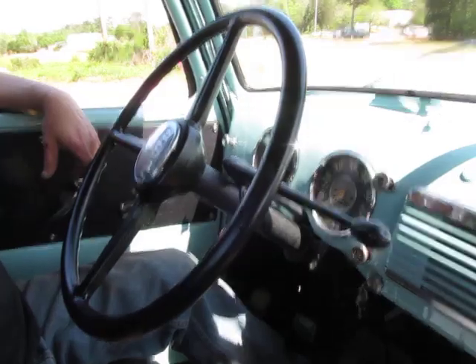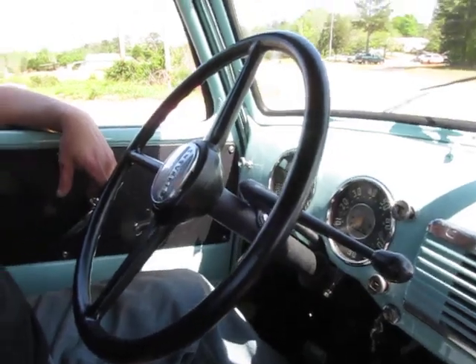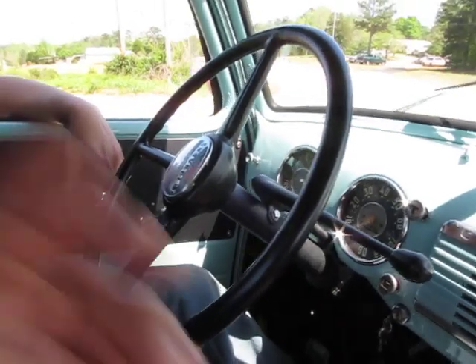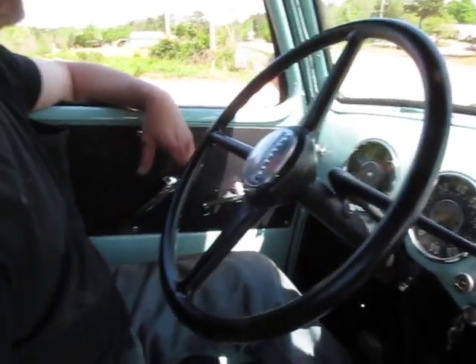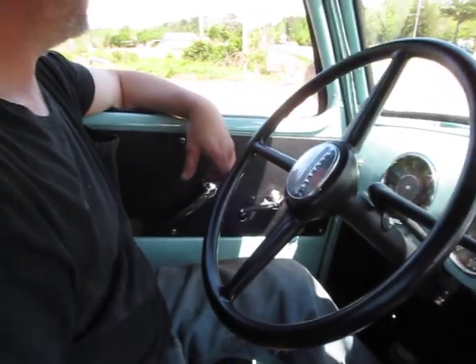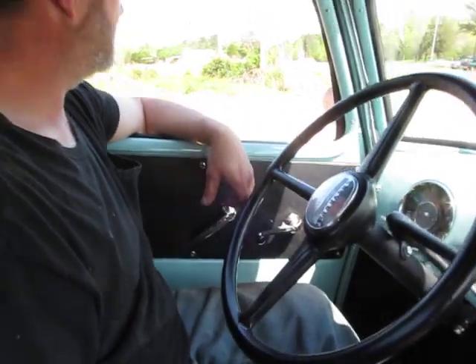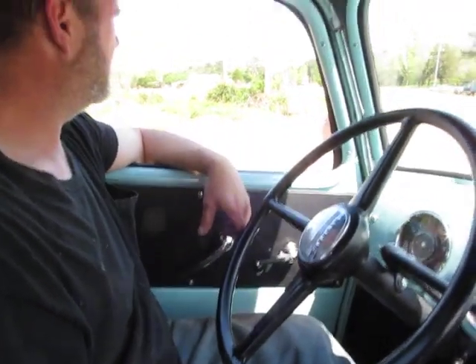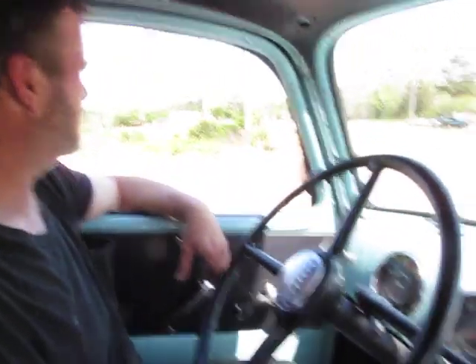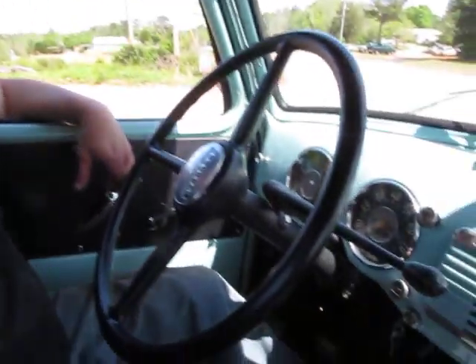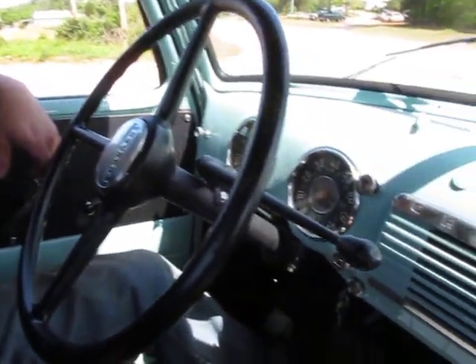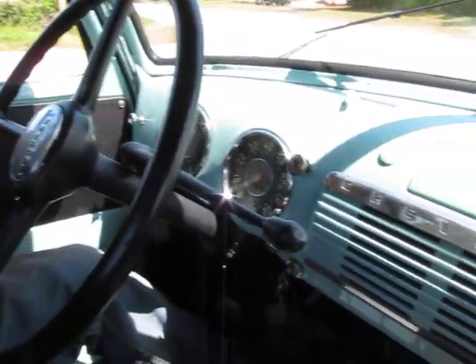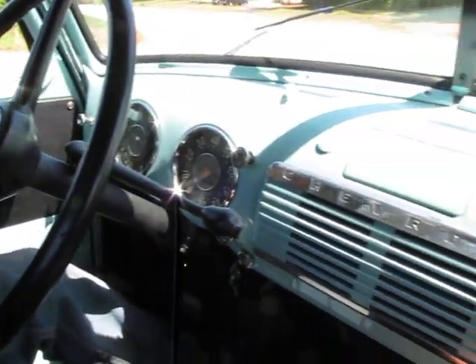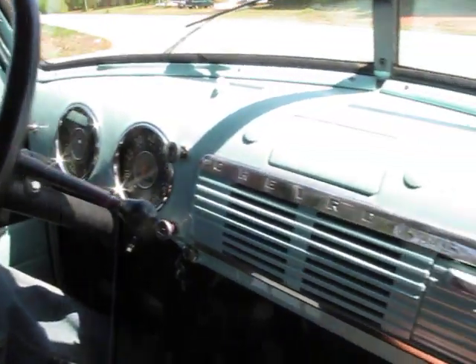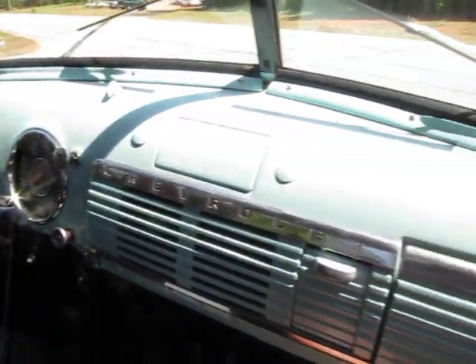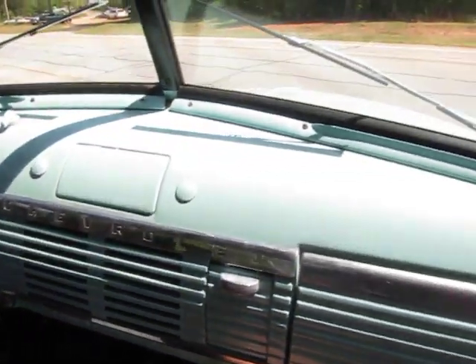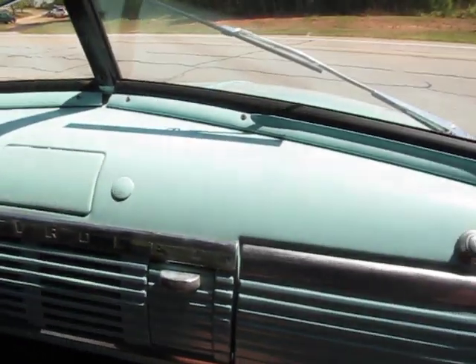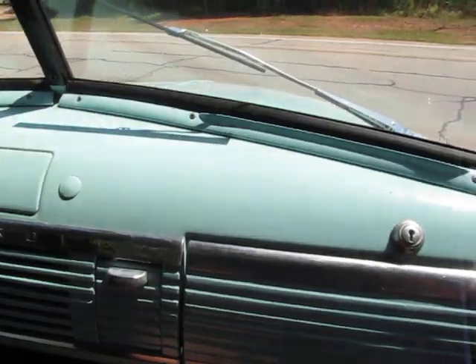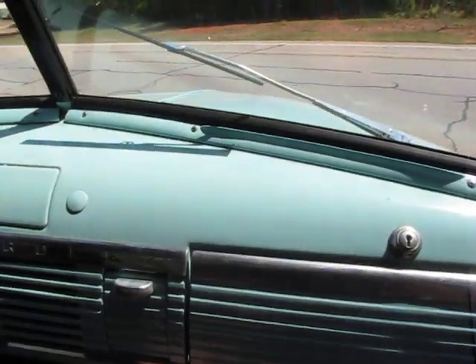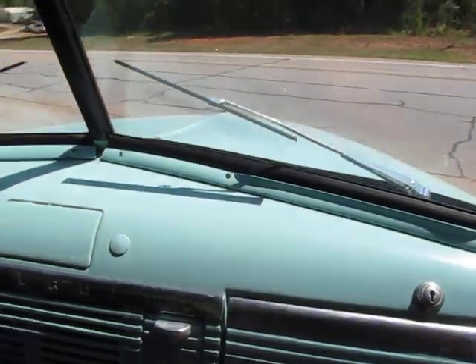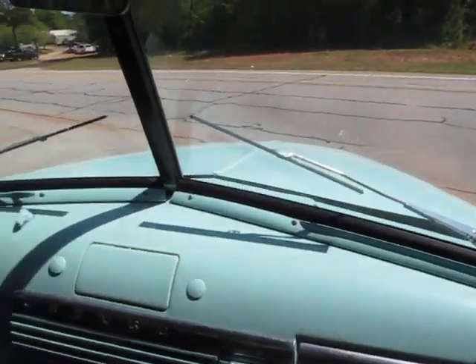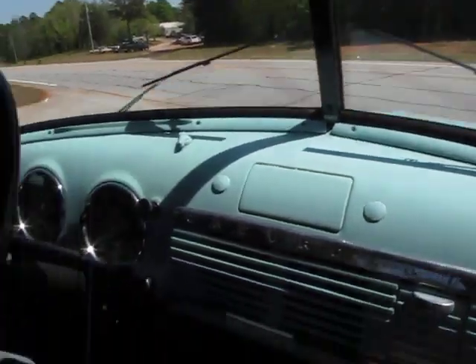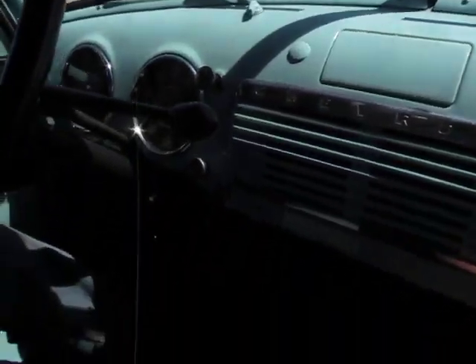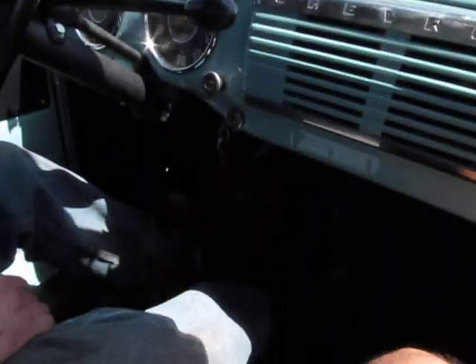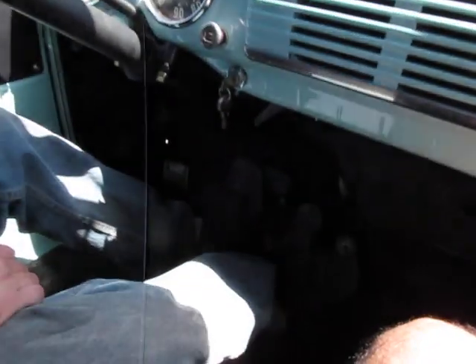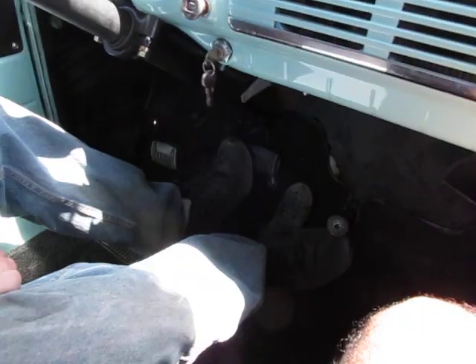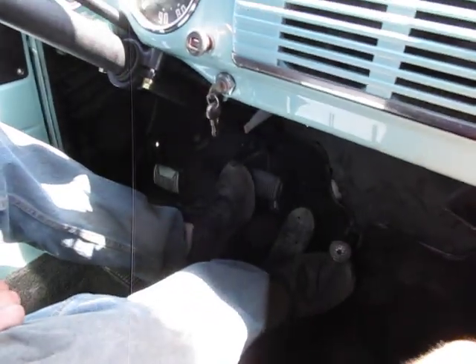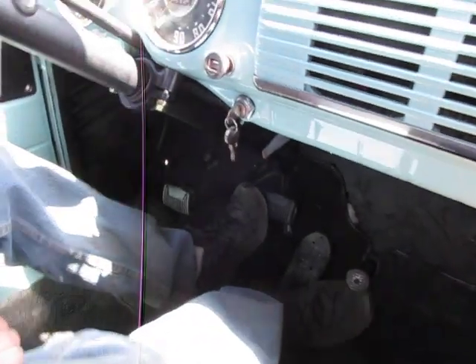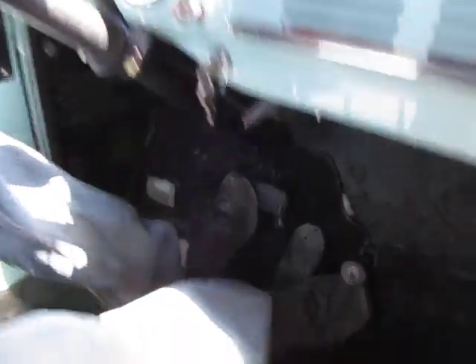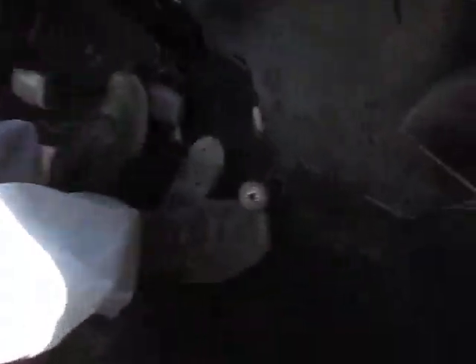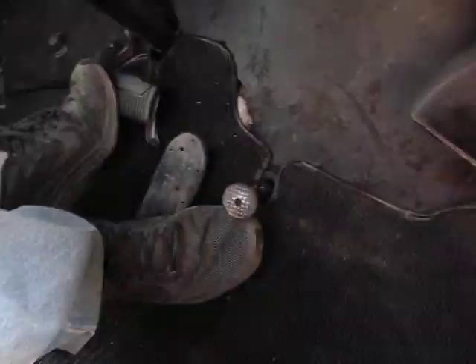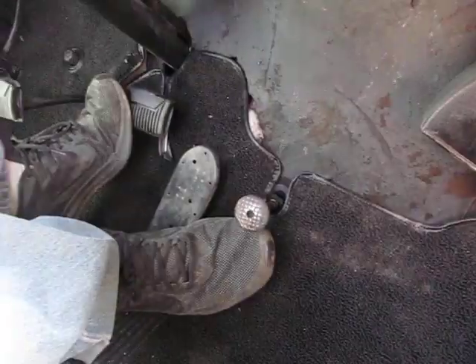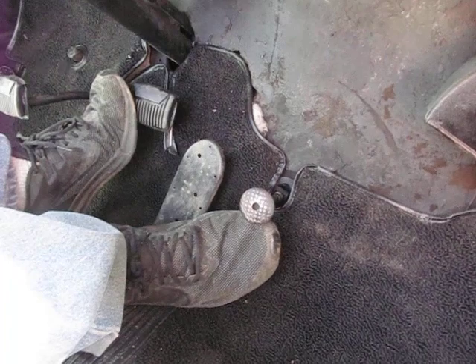Hey, it's Eric here at Peachtree Classic Cars with my buddy Brandon and his 1950 Chevrolet three window truck. Beautiful truck. I'm just going to take it for a drive. It's still on the old foot pedal switch start.